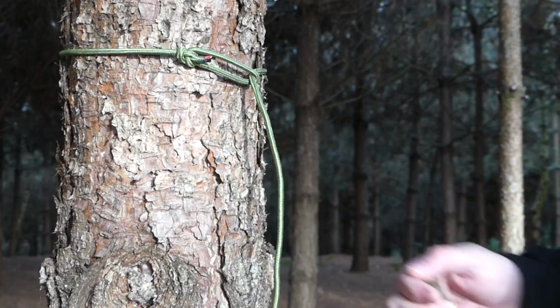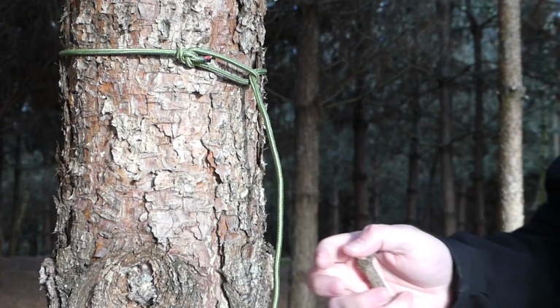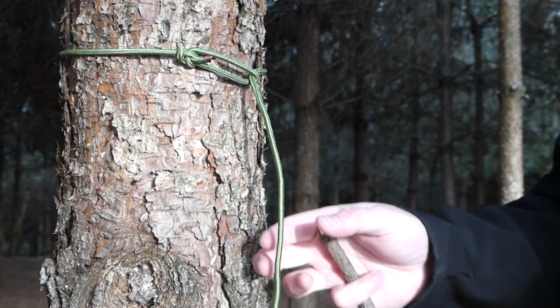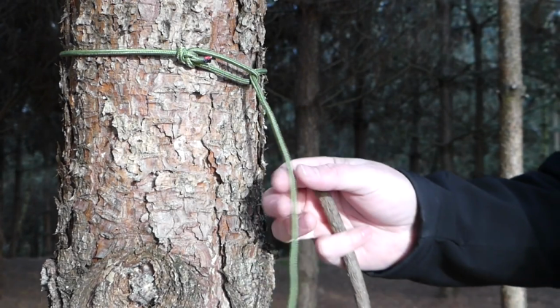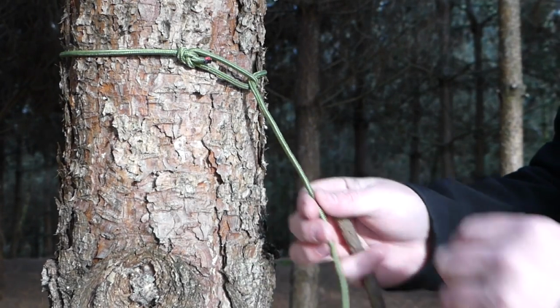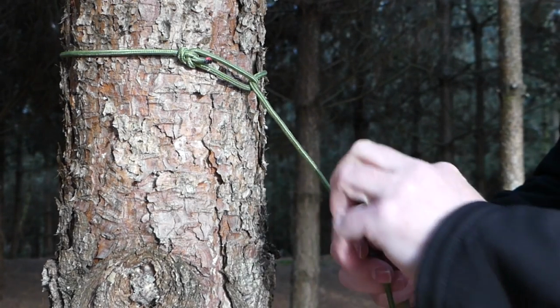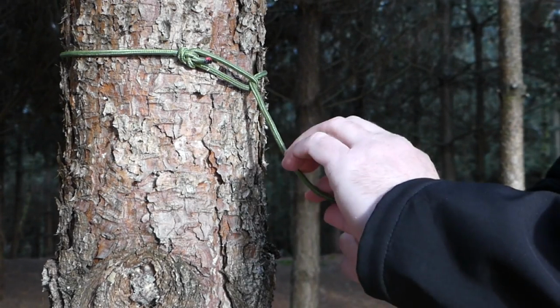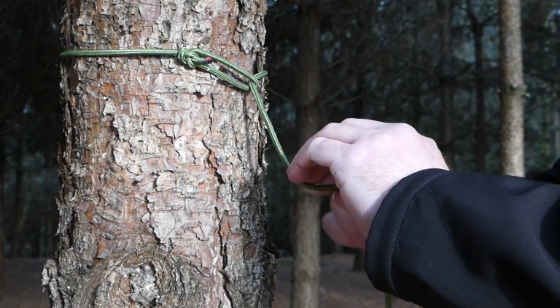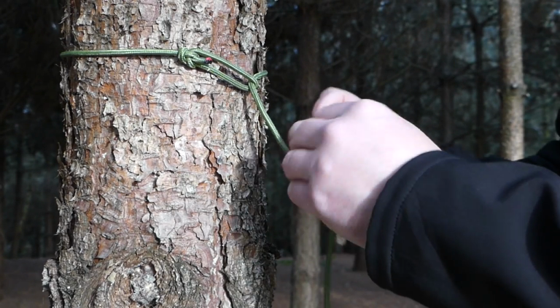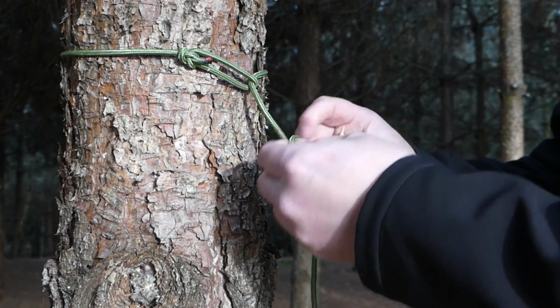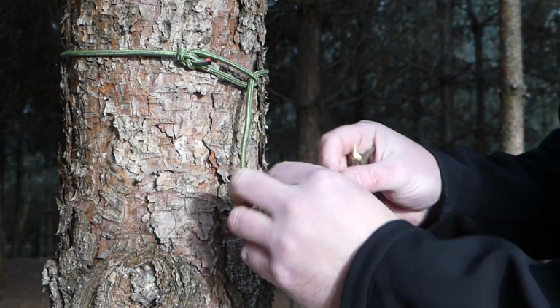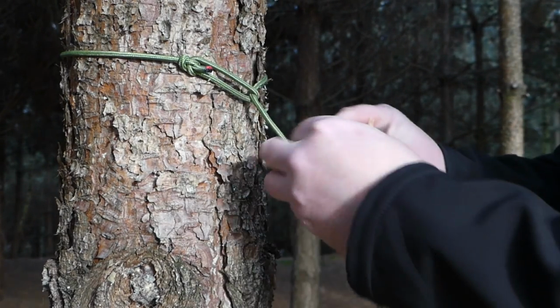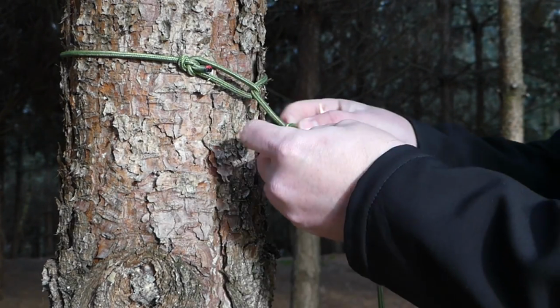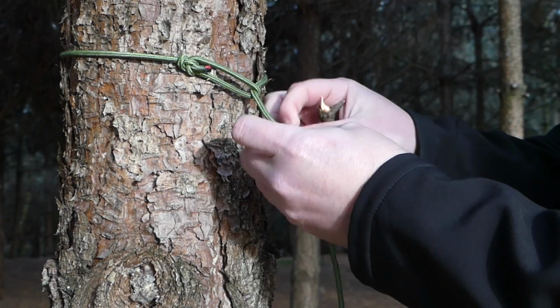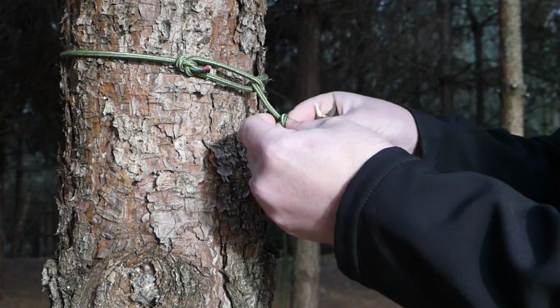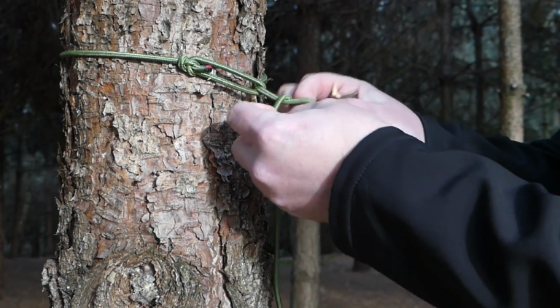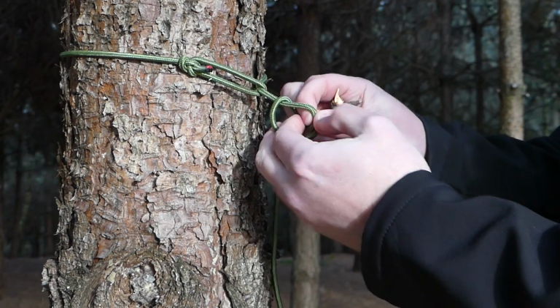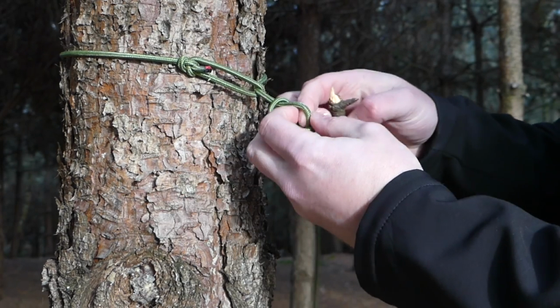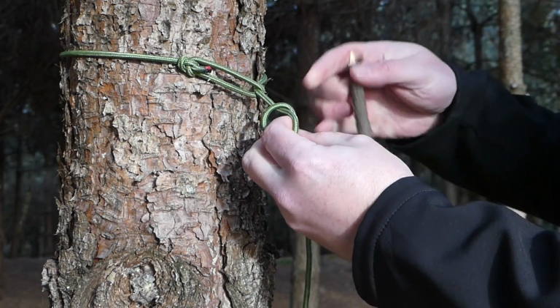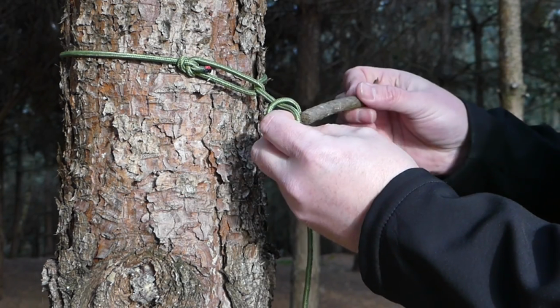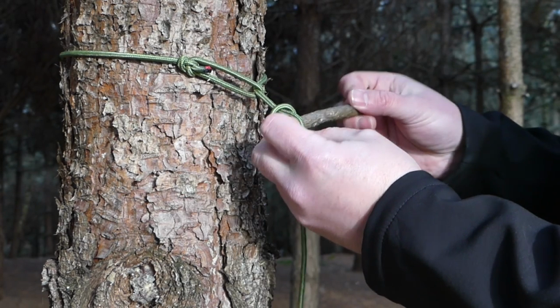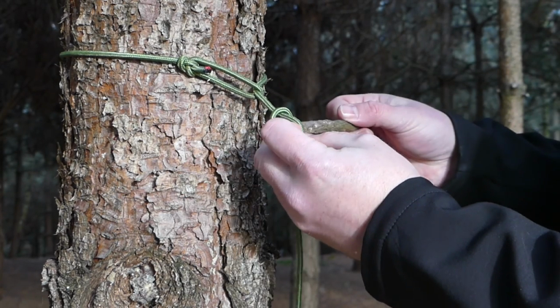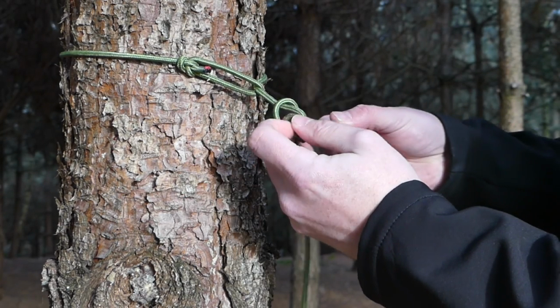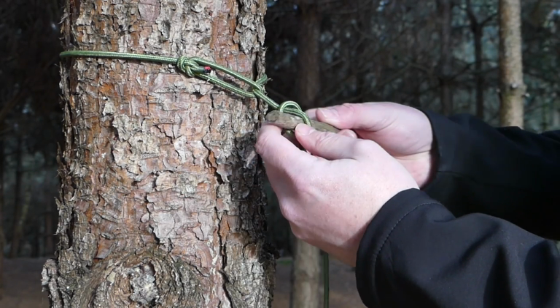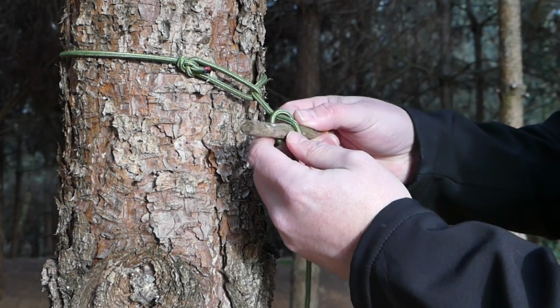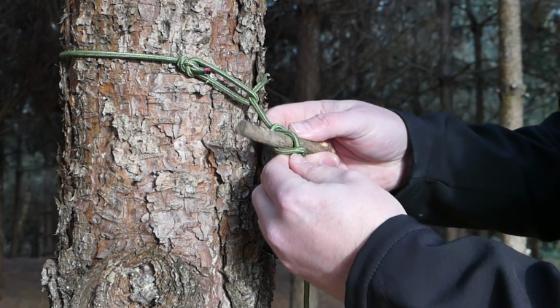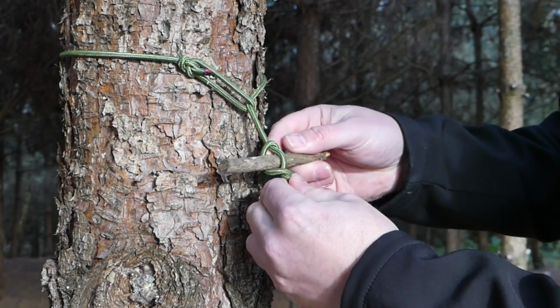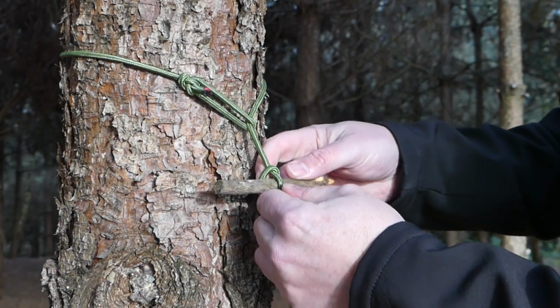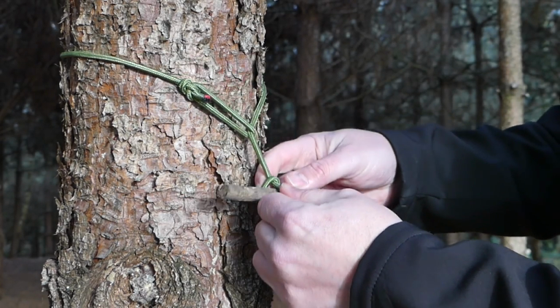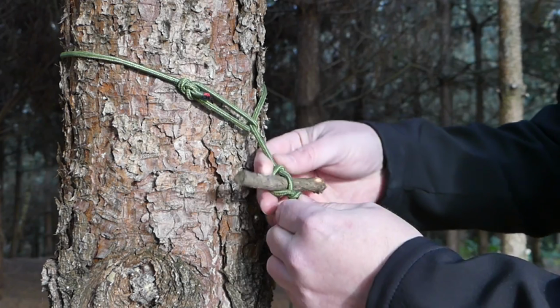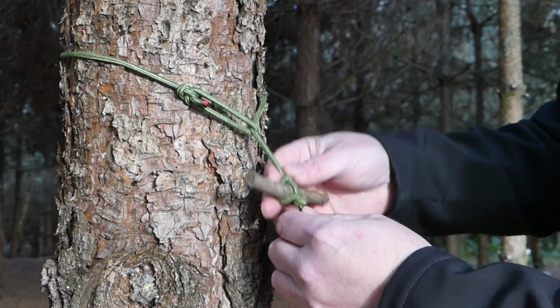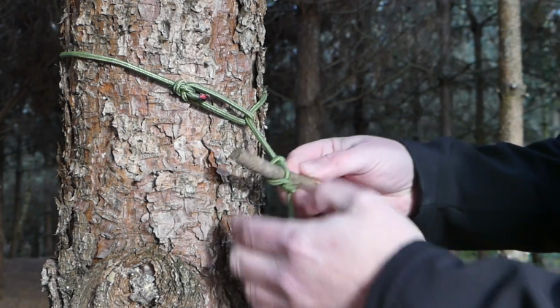Then all I do is tie a marlin spike hitch. Then pass a twig through the loop and pull it tight.